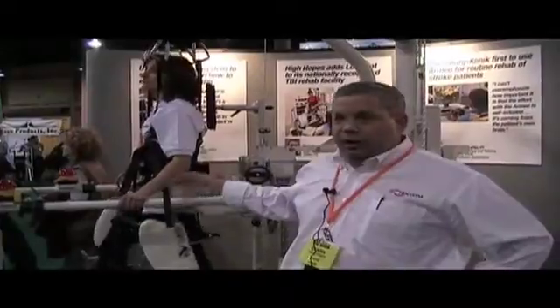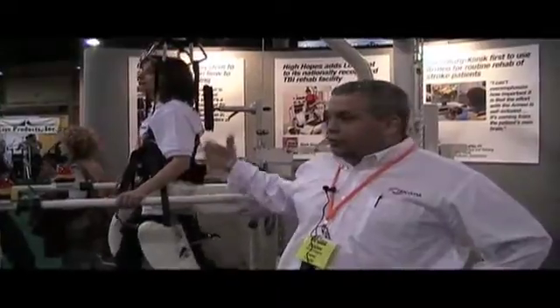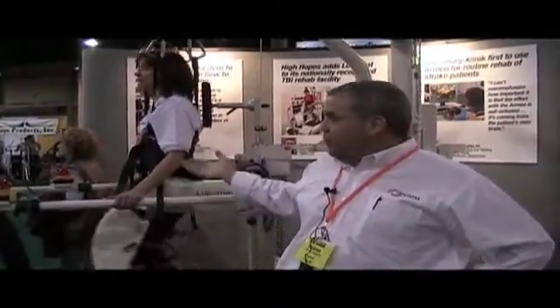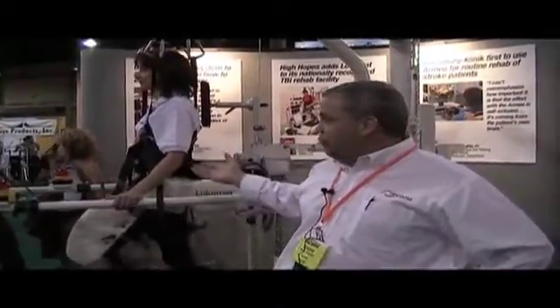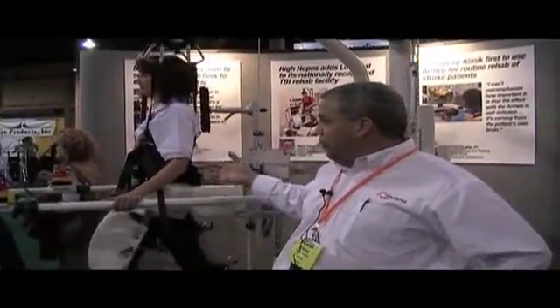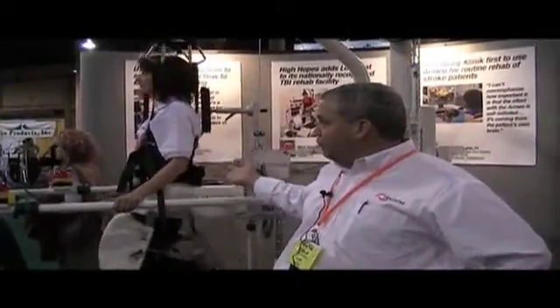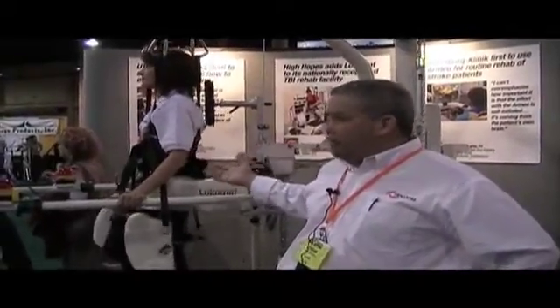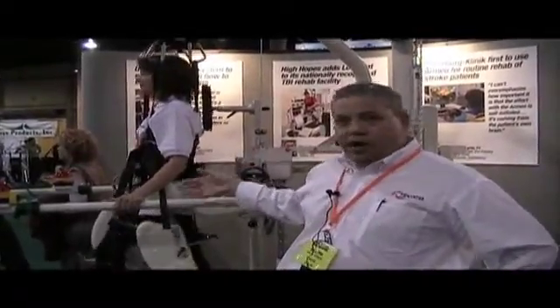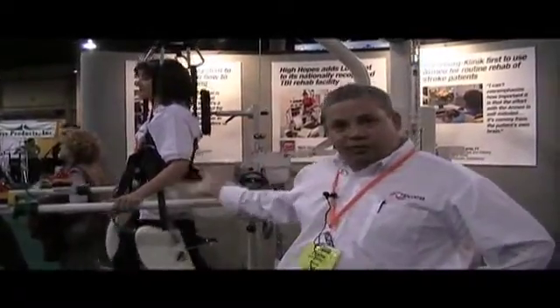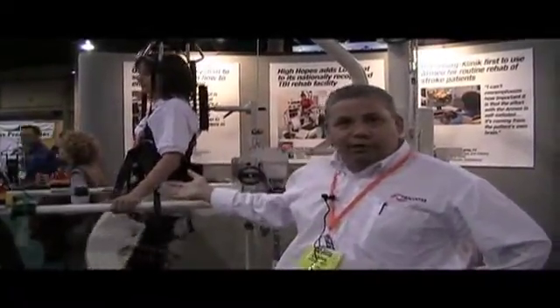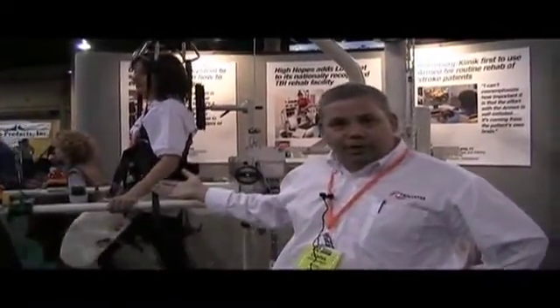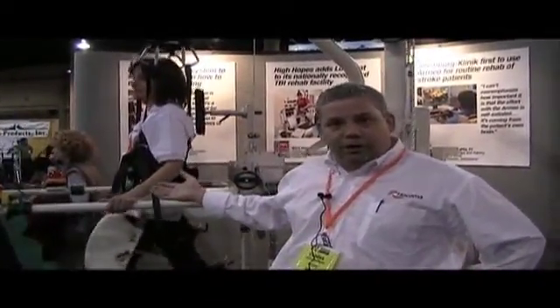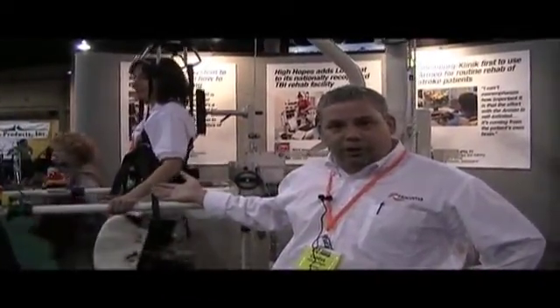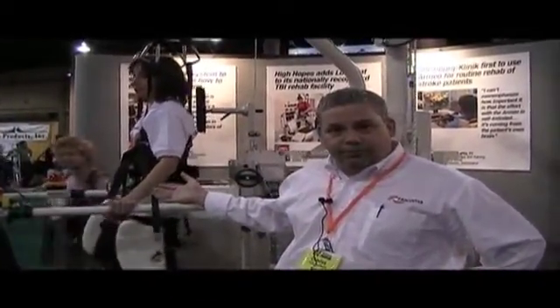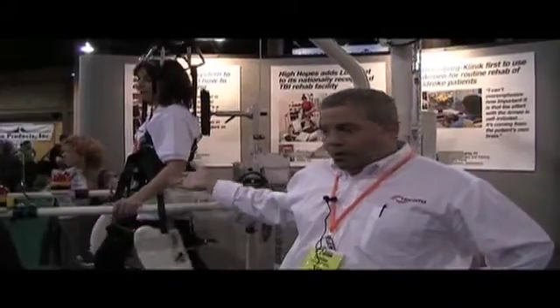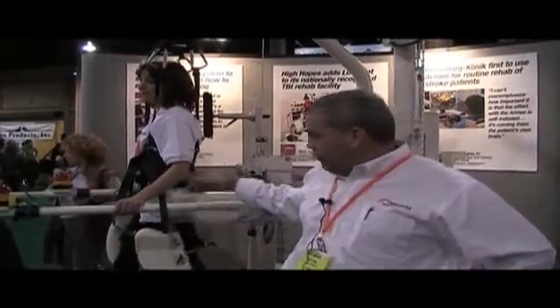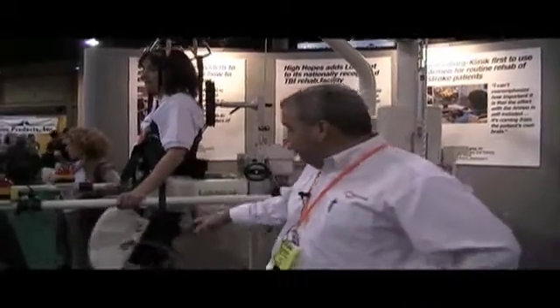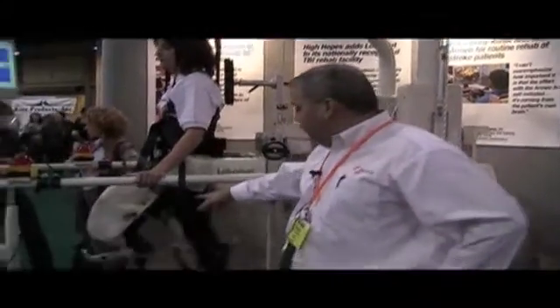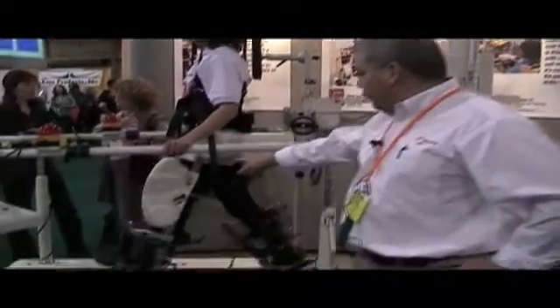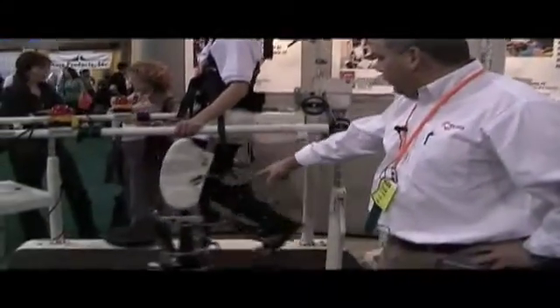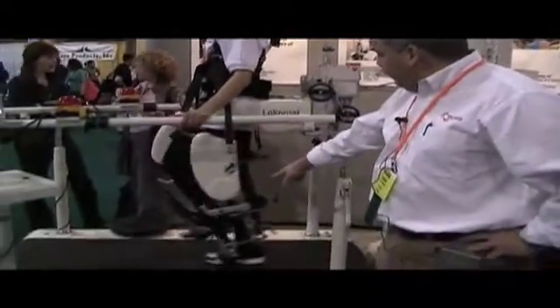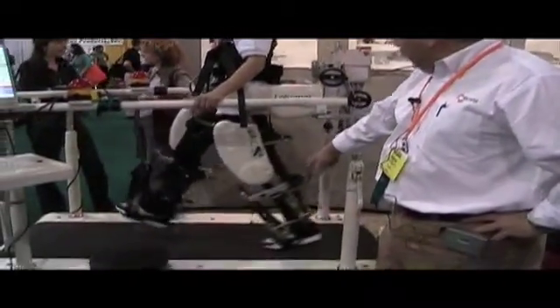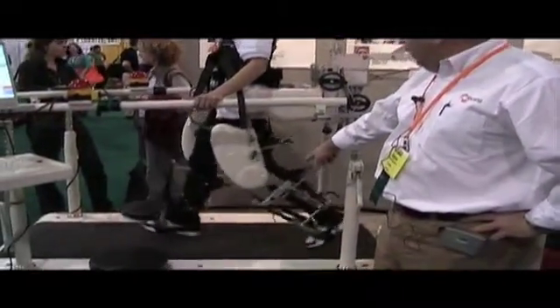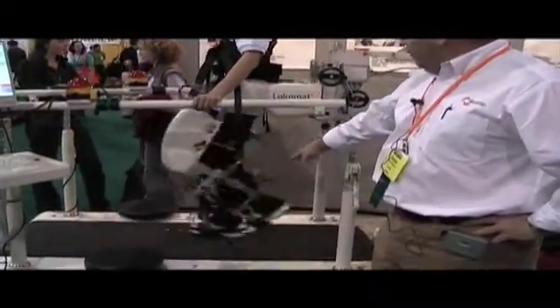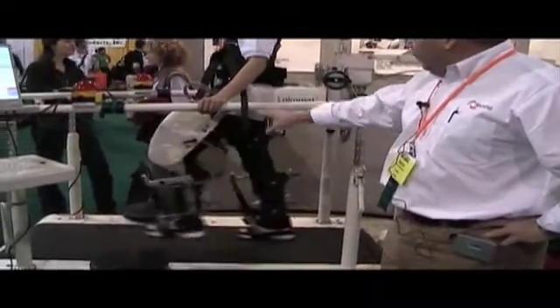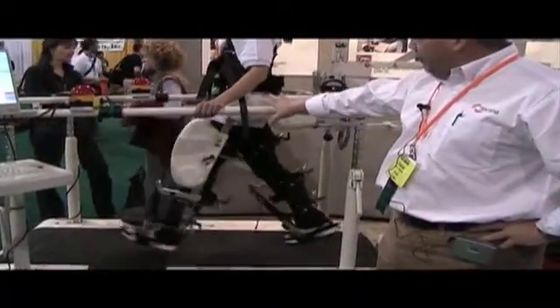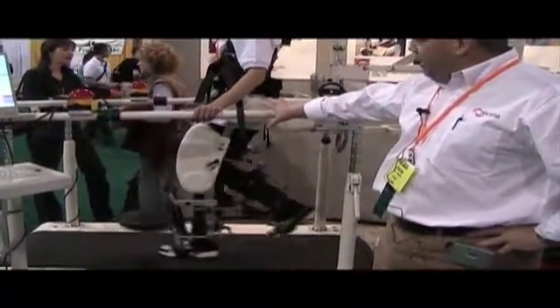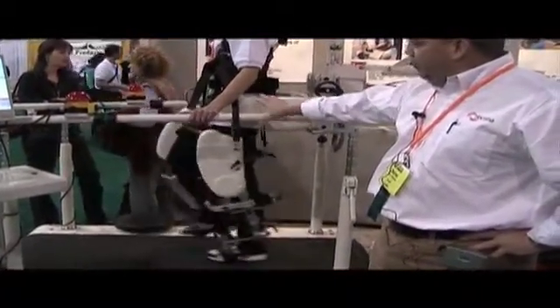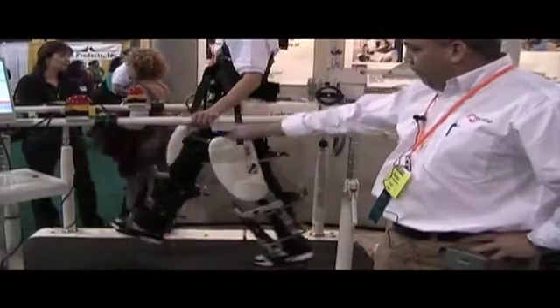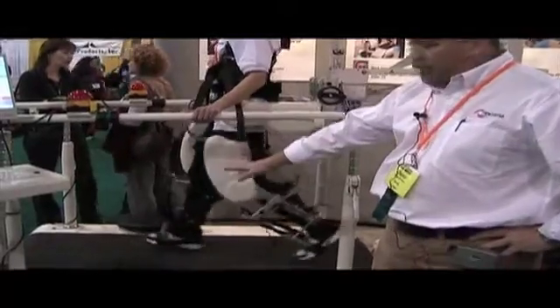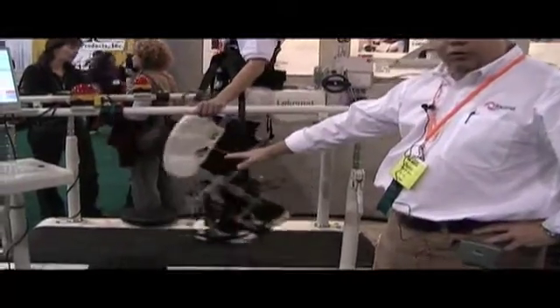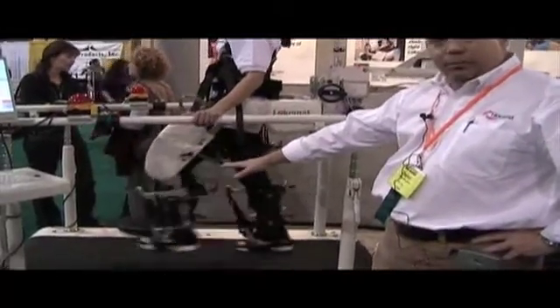It's used for patients who are in a very acute phase and have very limited ability to ambulate. You can see that there is an exoskeleton set of legs that are strapped to the patient while they're suspended over a treadmill.